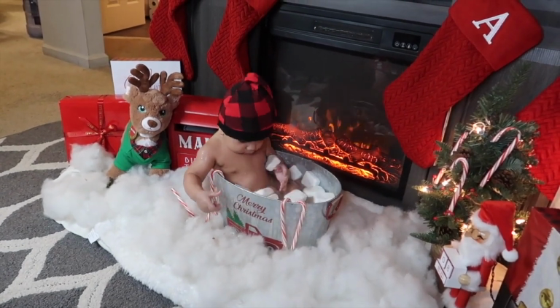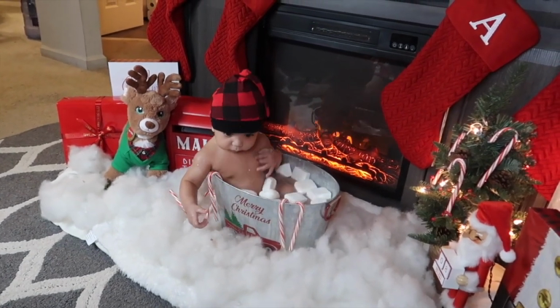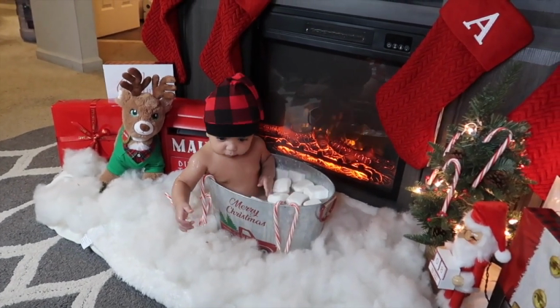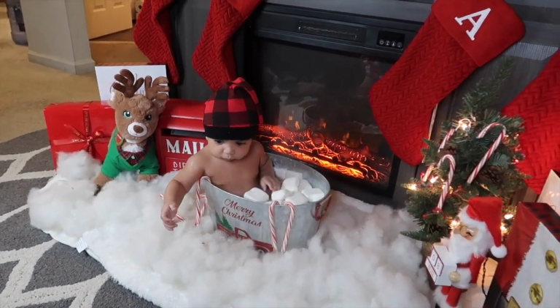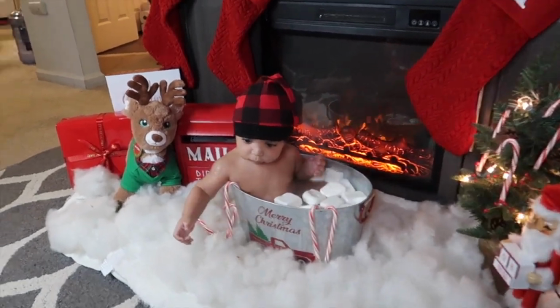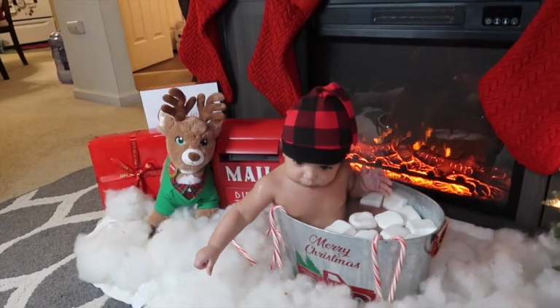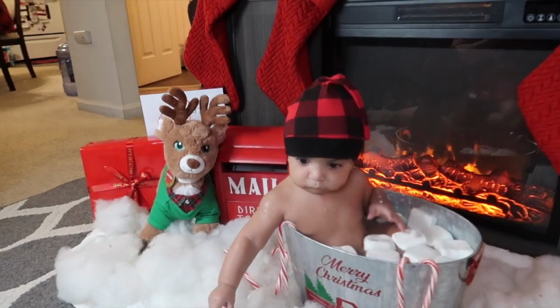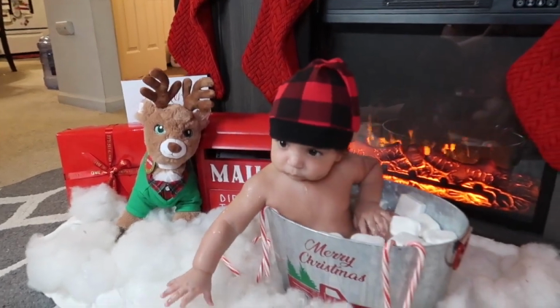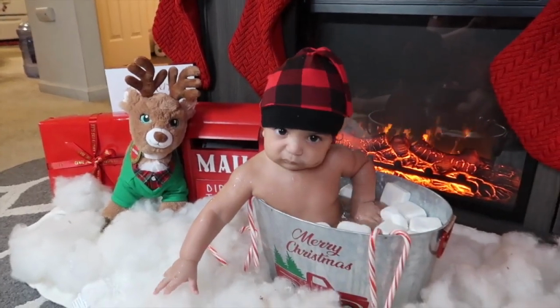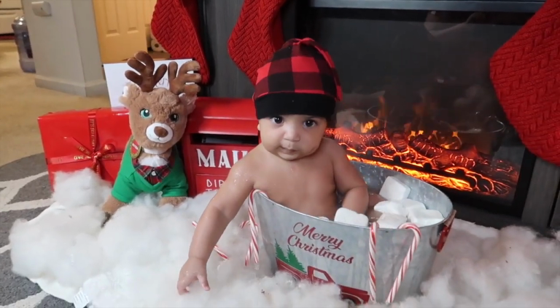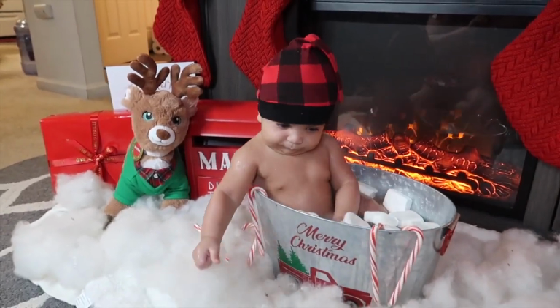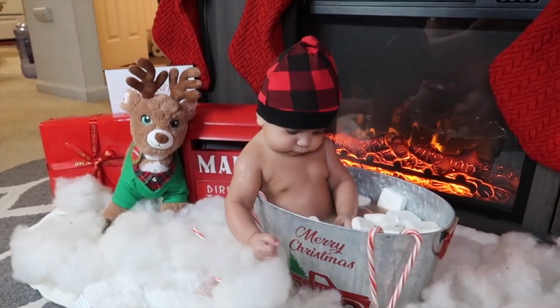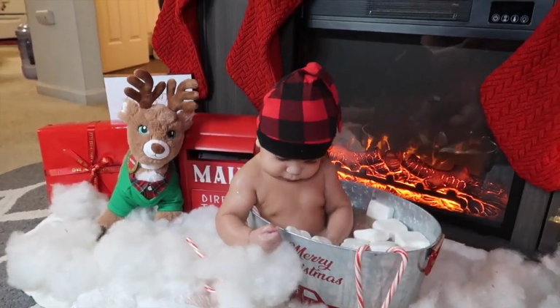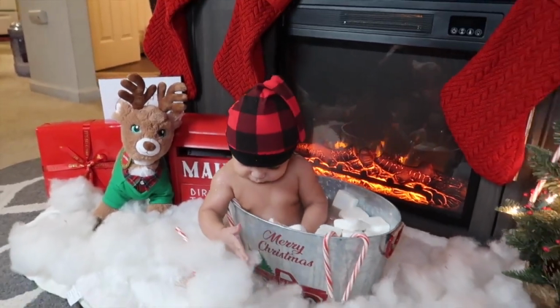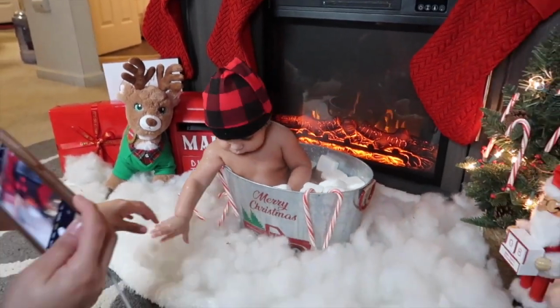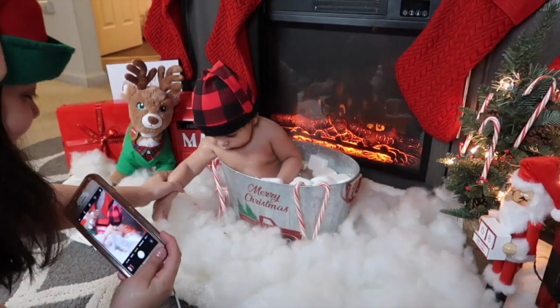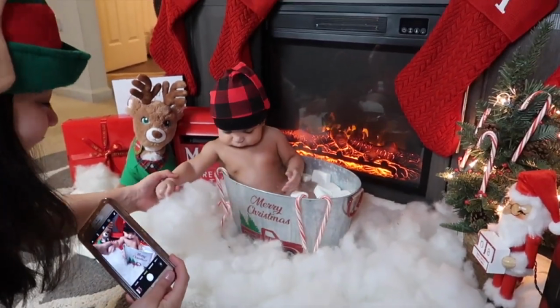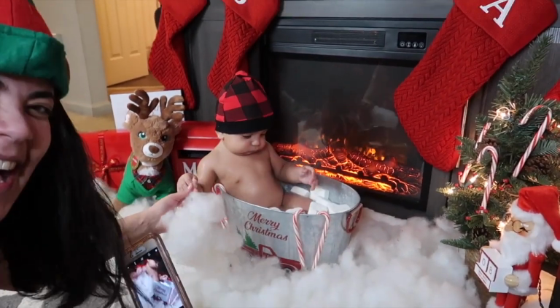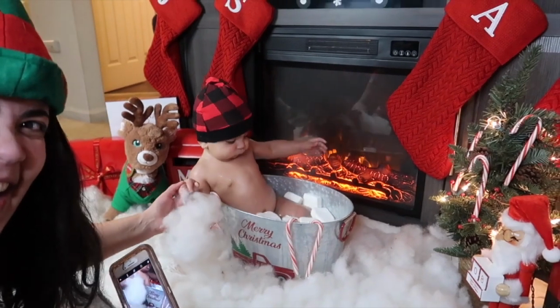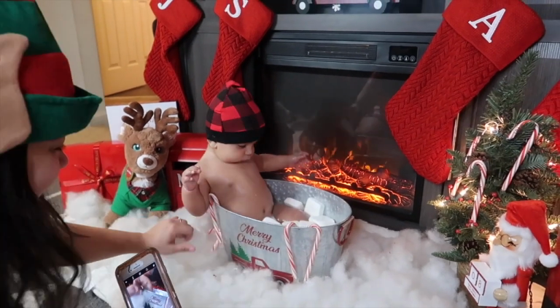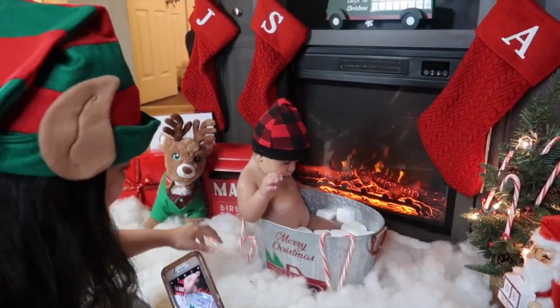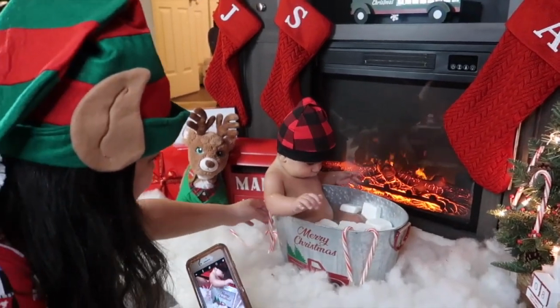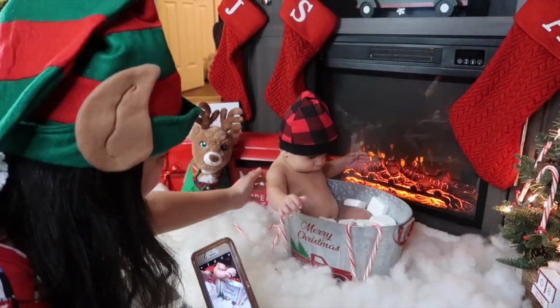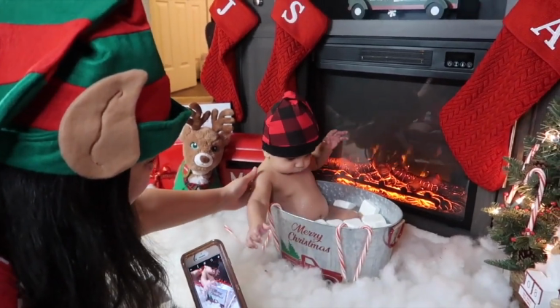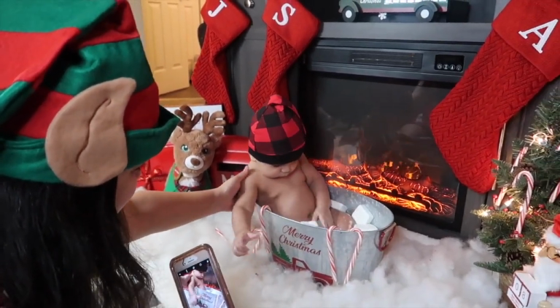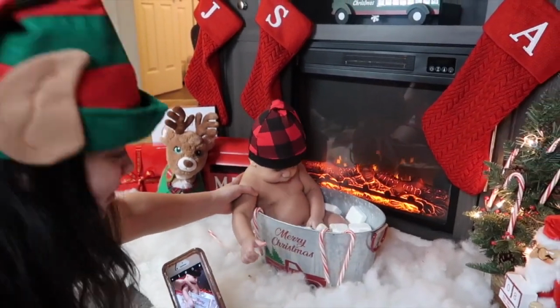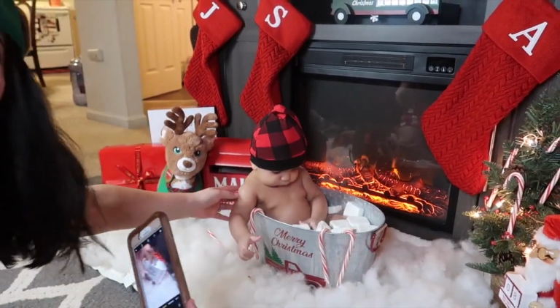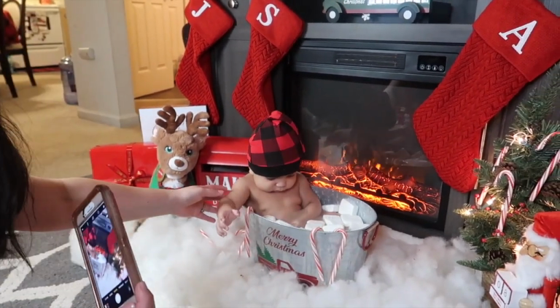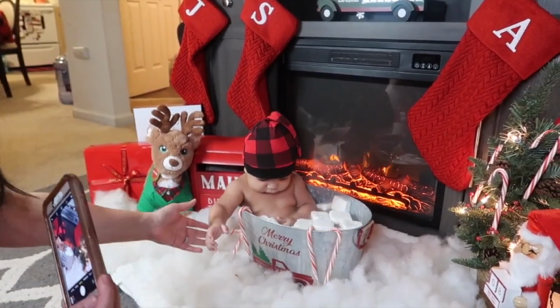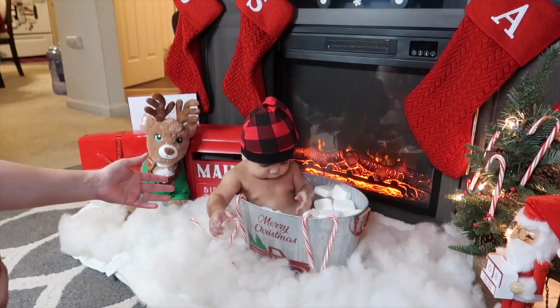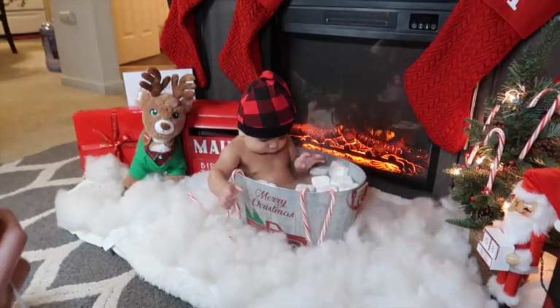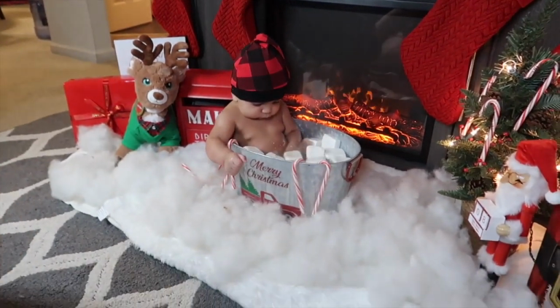Gordo, he wants to get out of there! He loves everything — he loves everything! Aaron, you make him laugh!